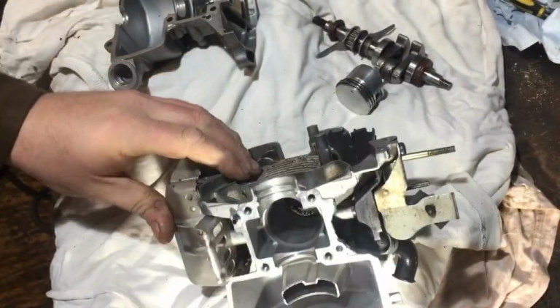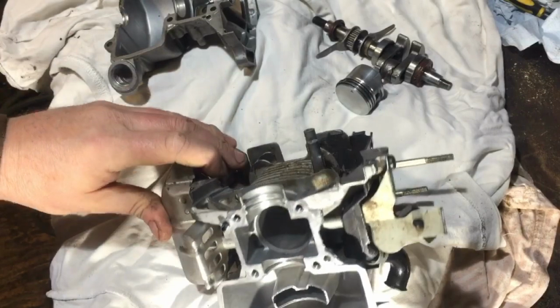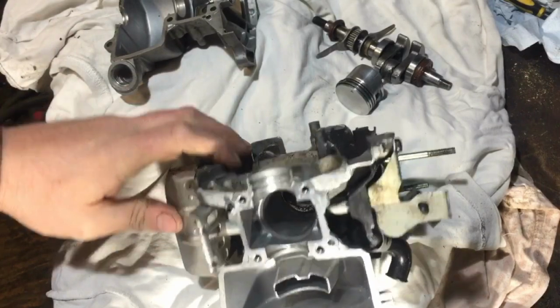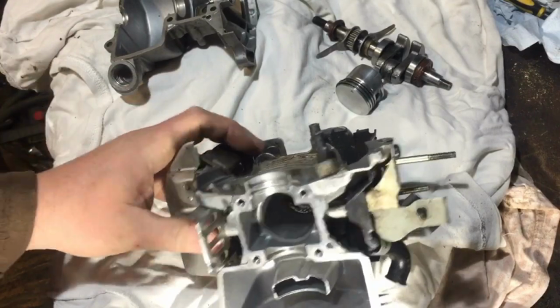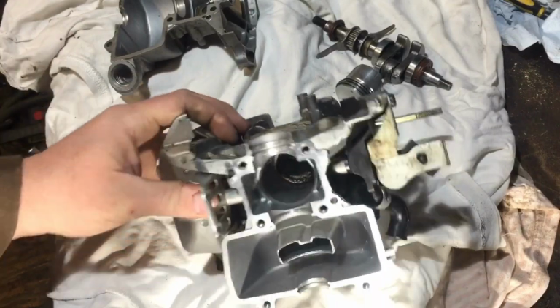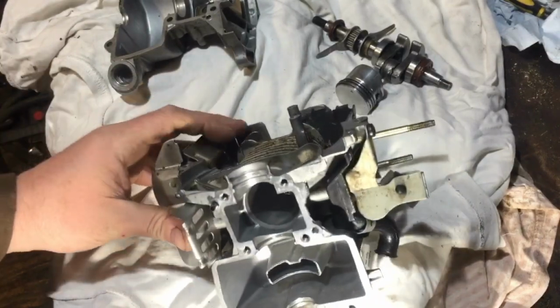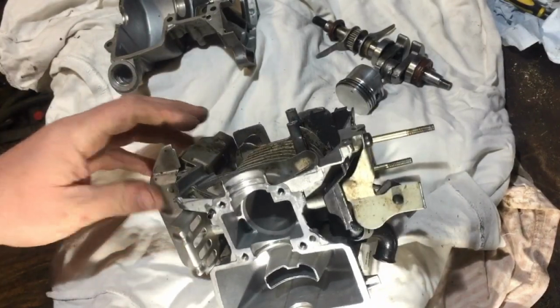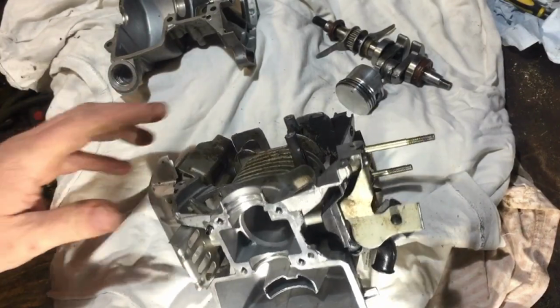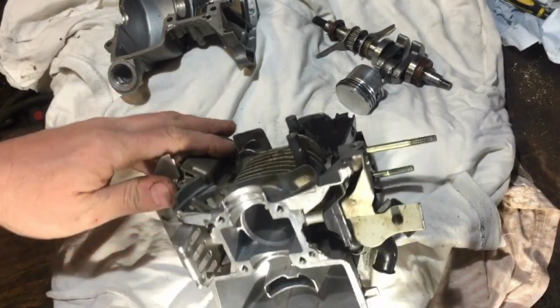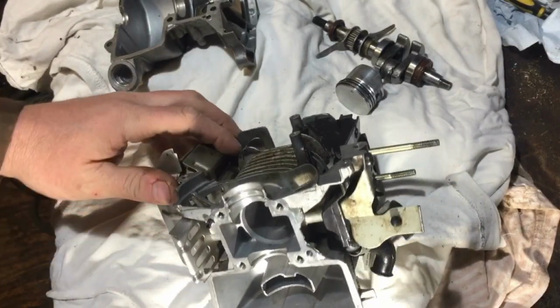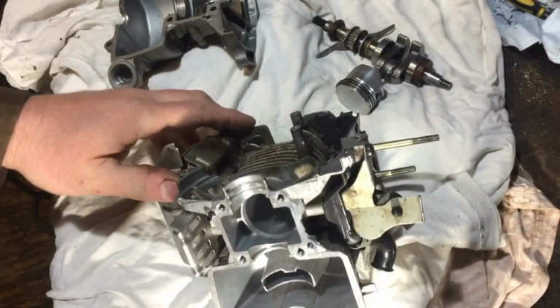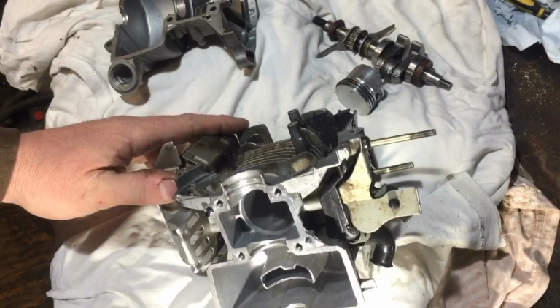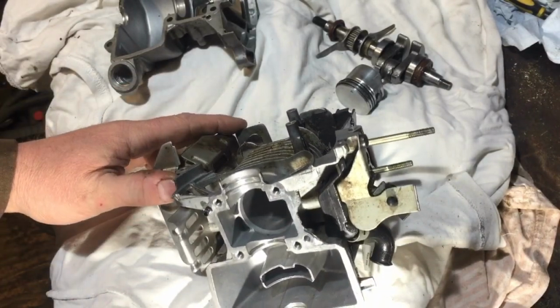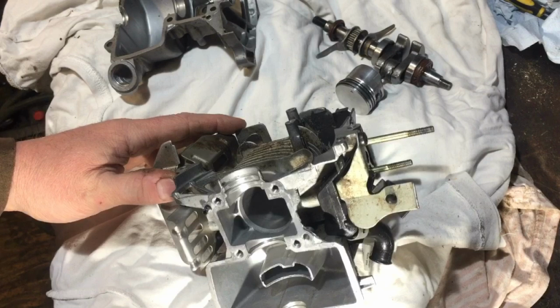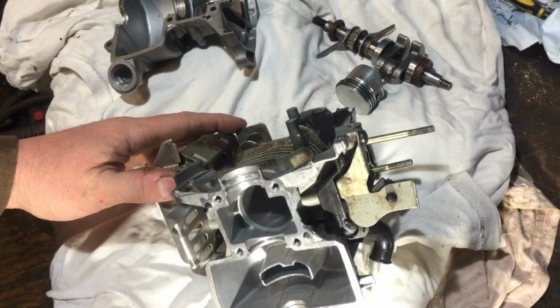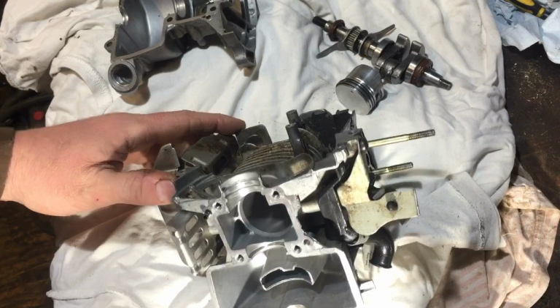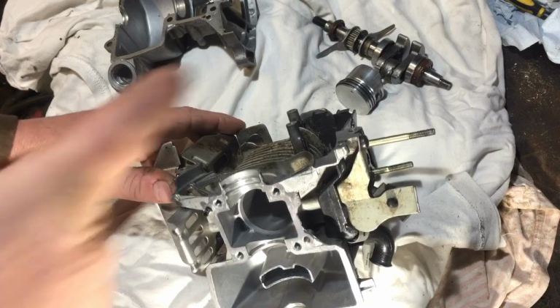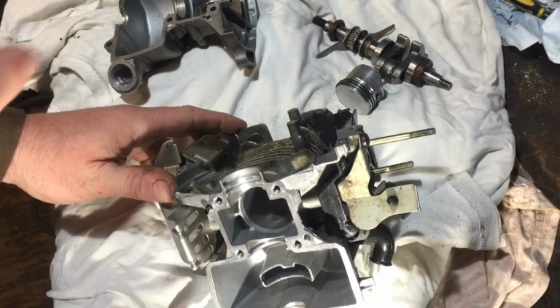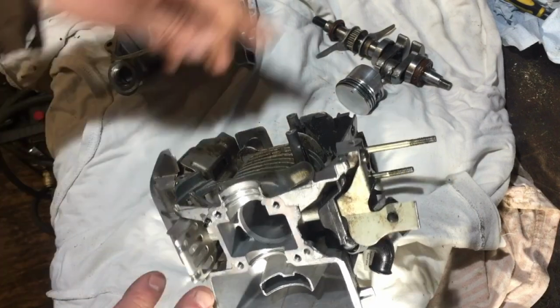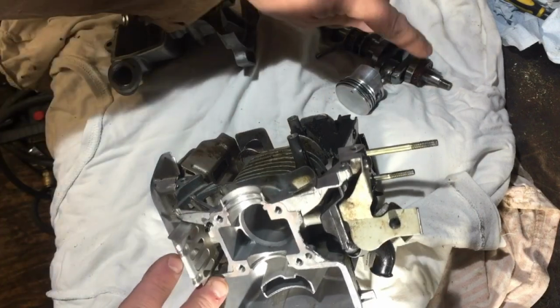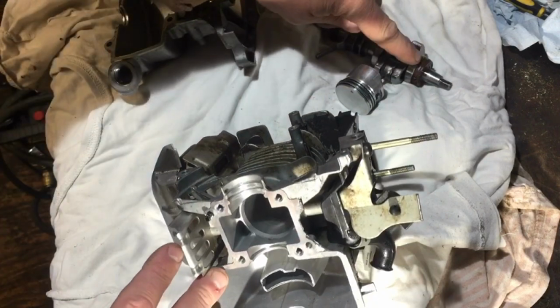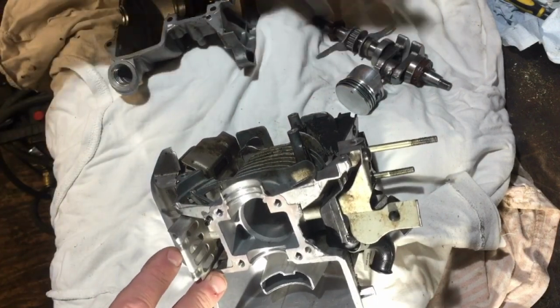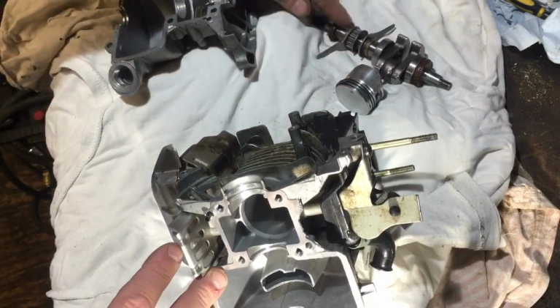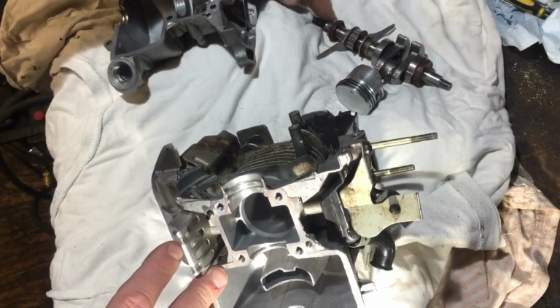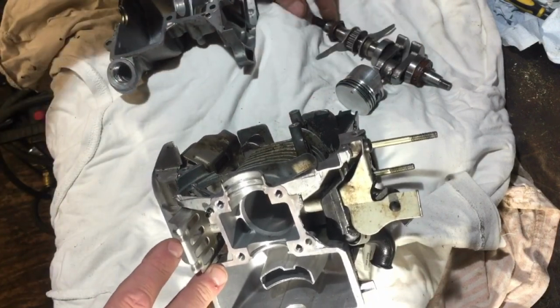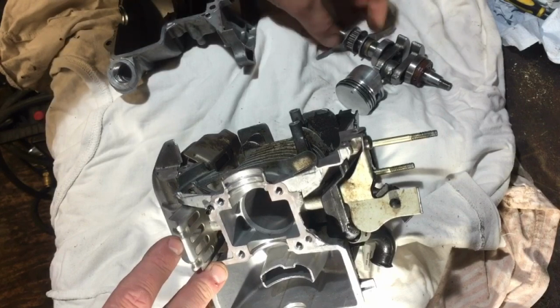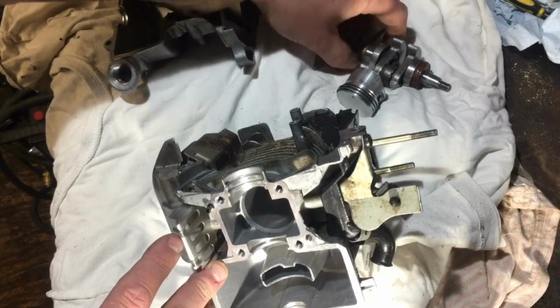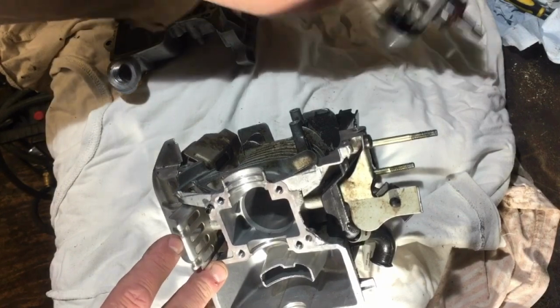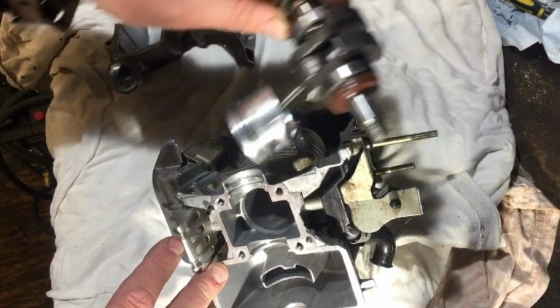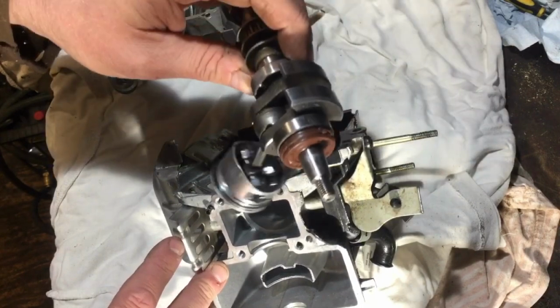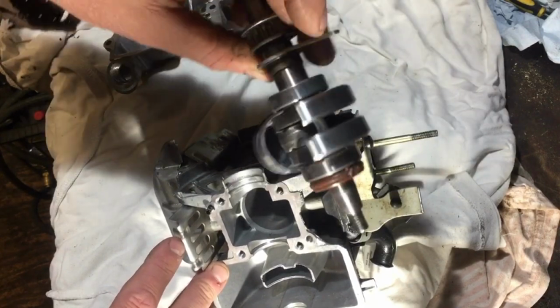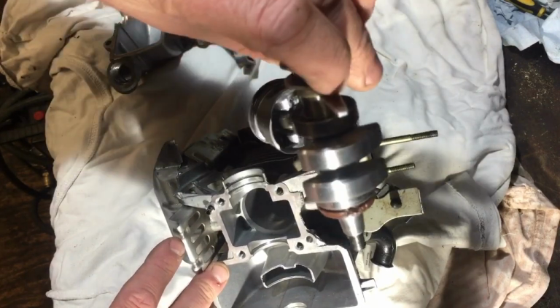The piston was only about 15 pounds all in, I think, with the rings and everything, and two new seals. You can see there and there — one at both ends.